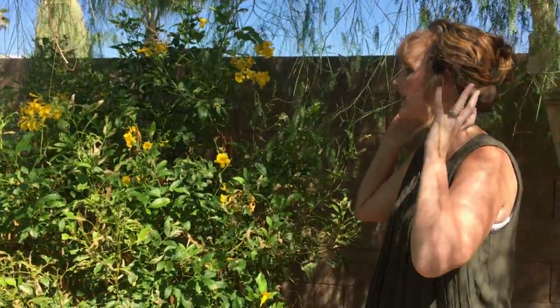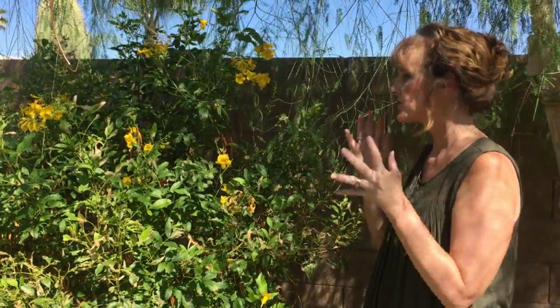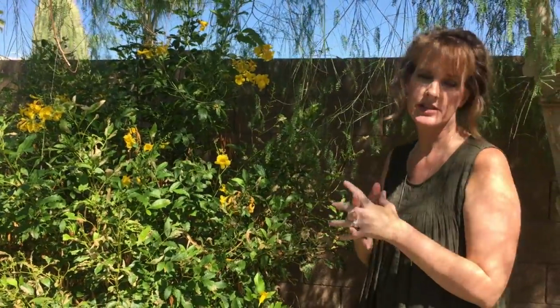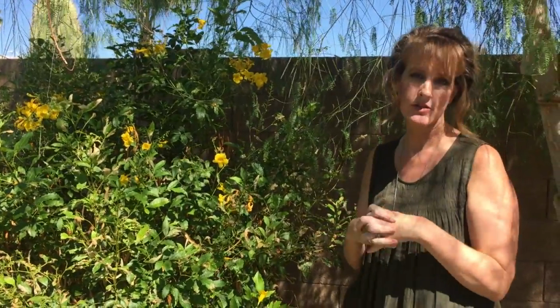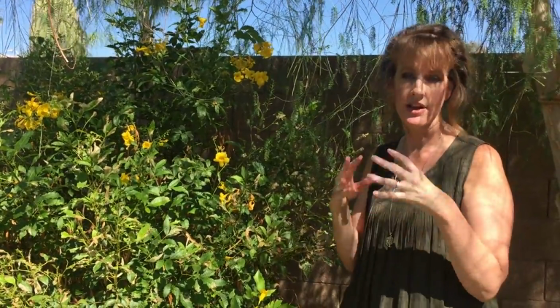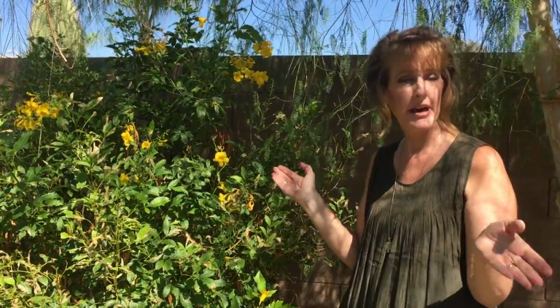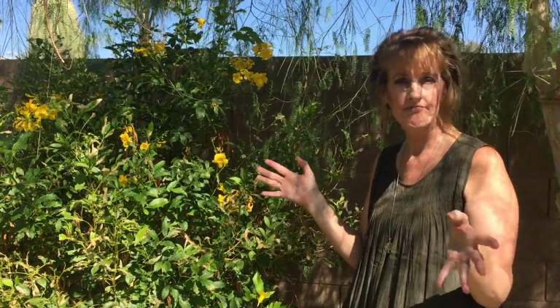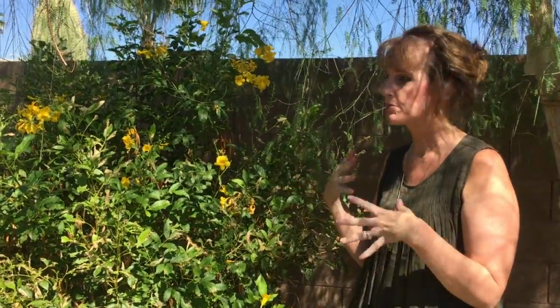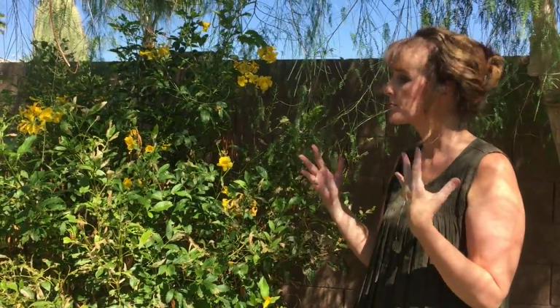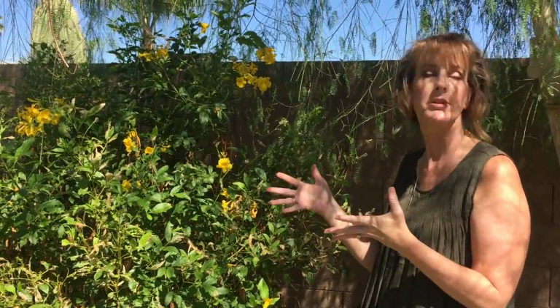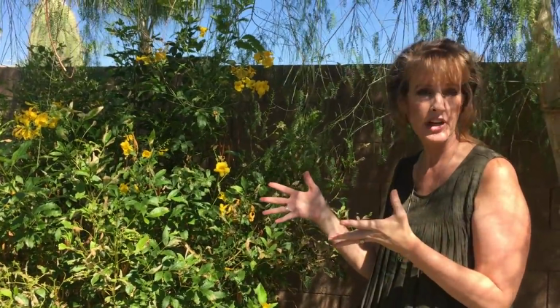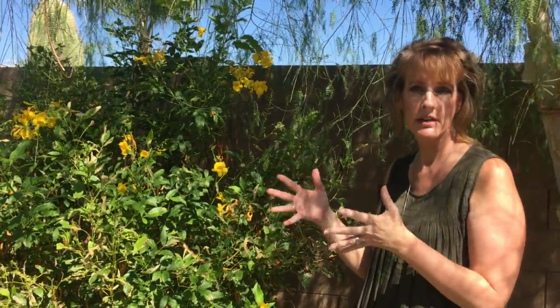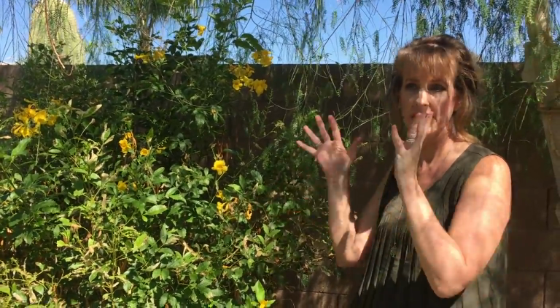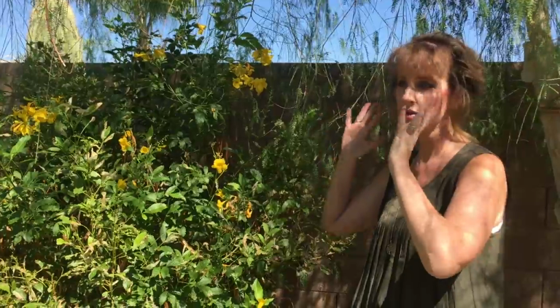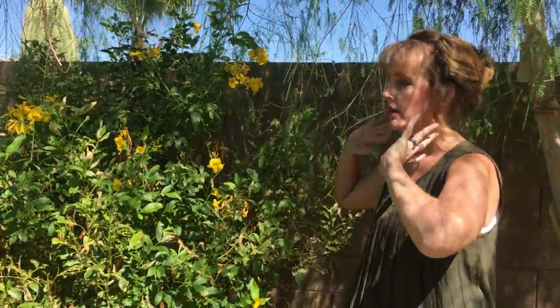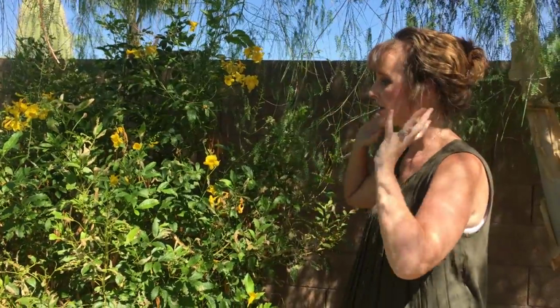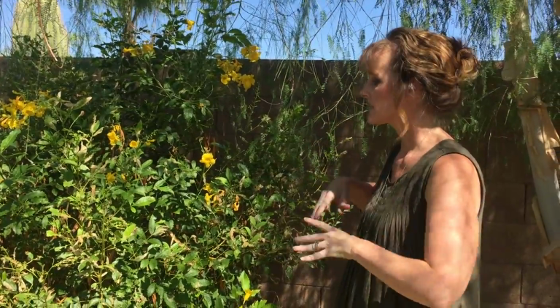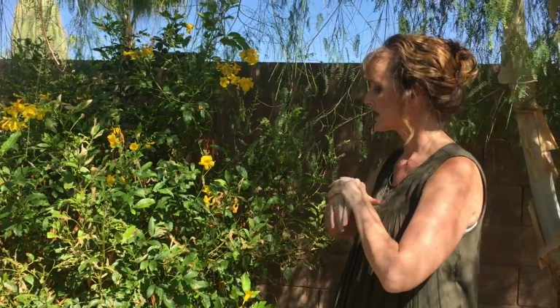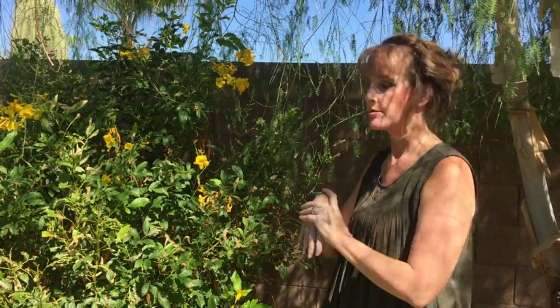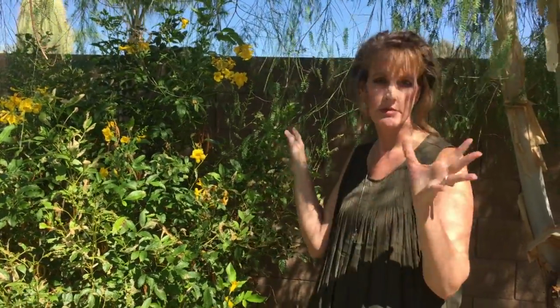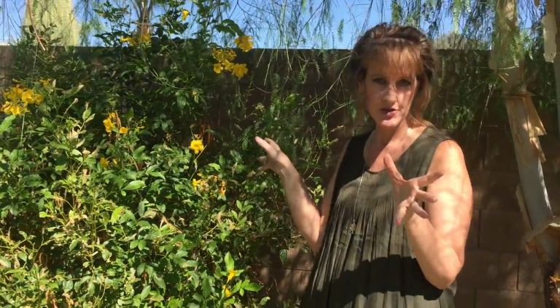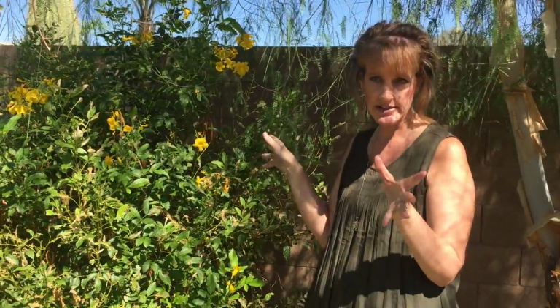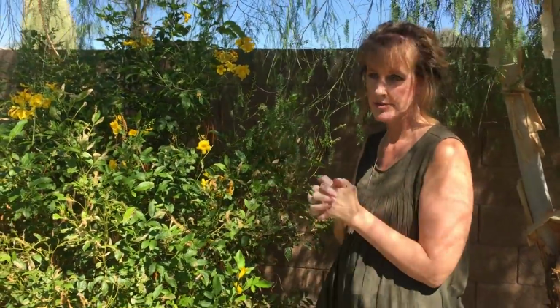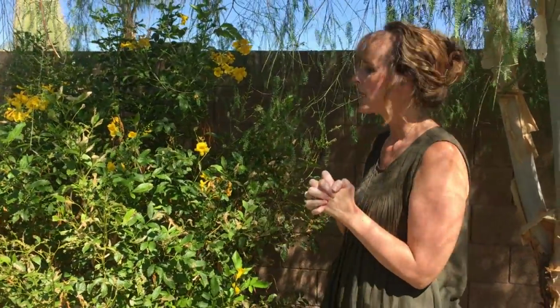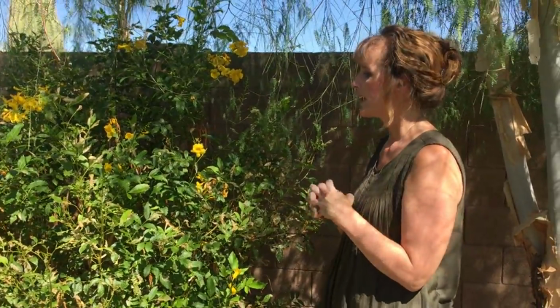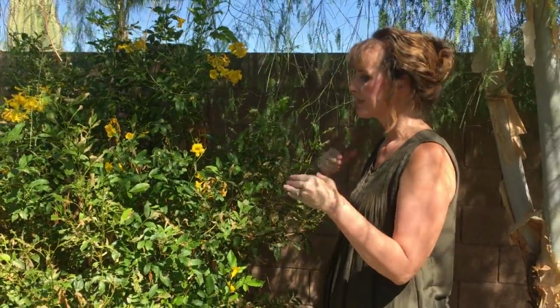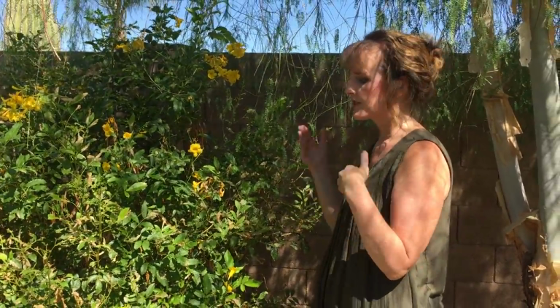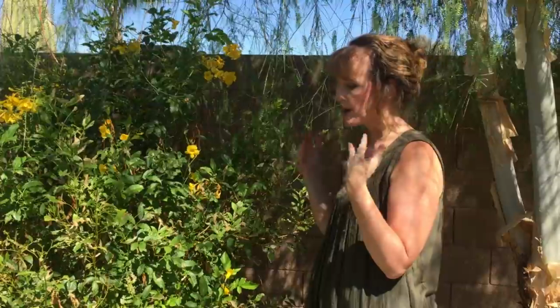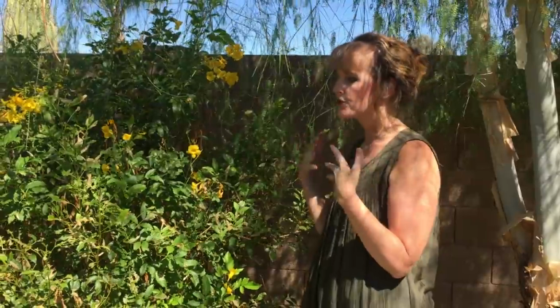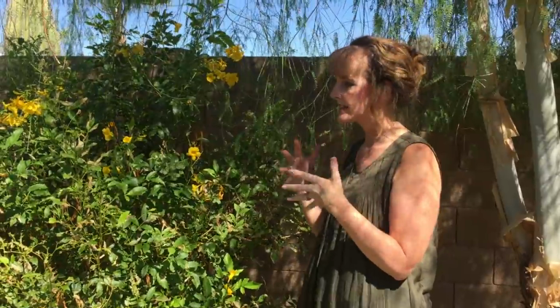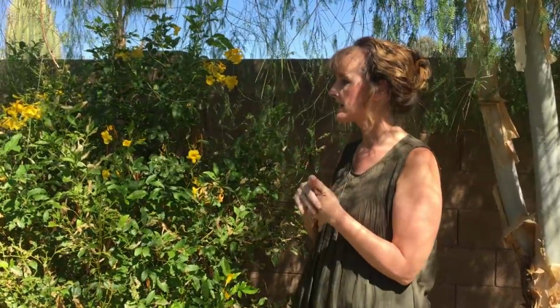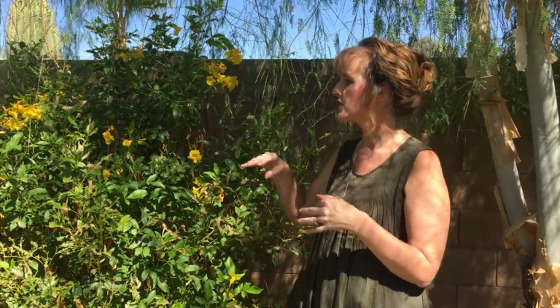You have two choices. You can do nothing about it and your plant will probably be fine. All plants are created to withstand some type of stress.